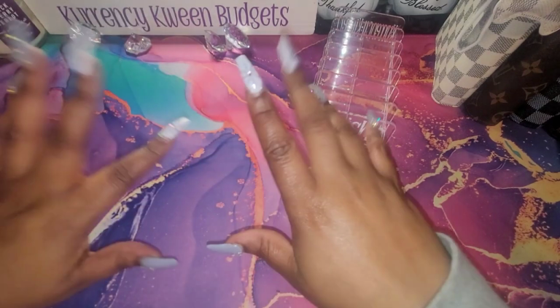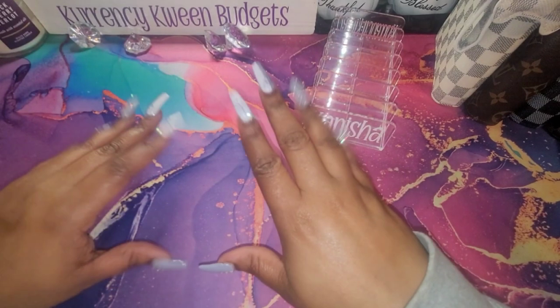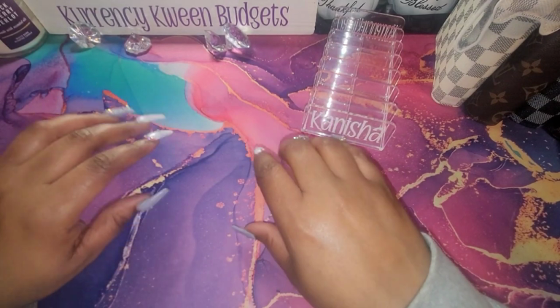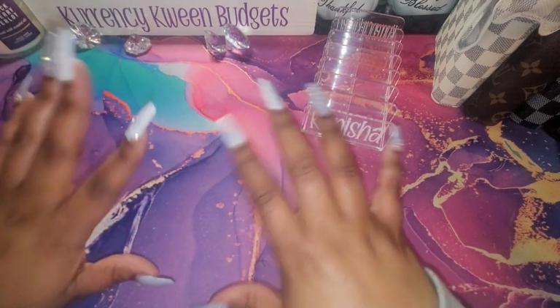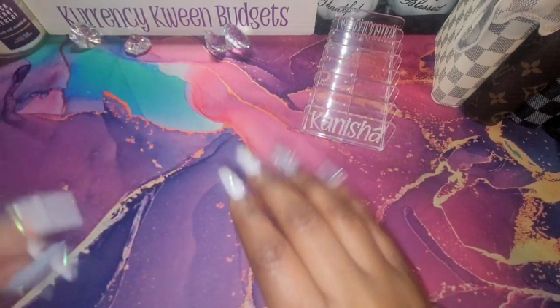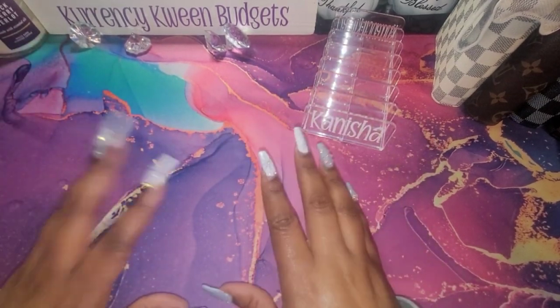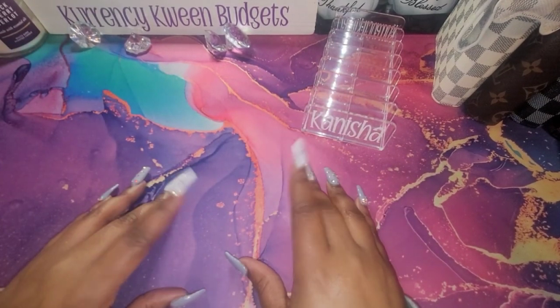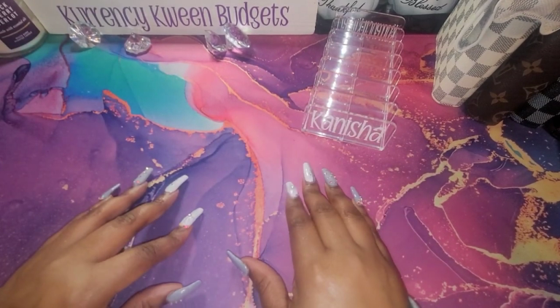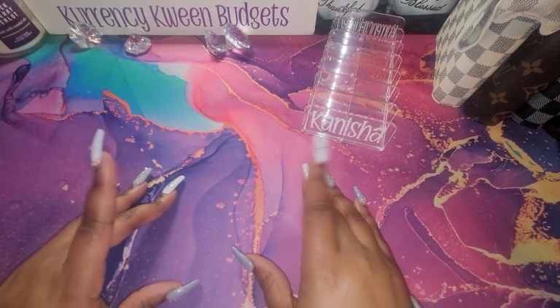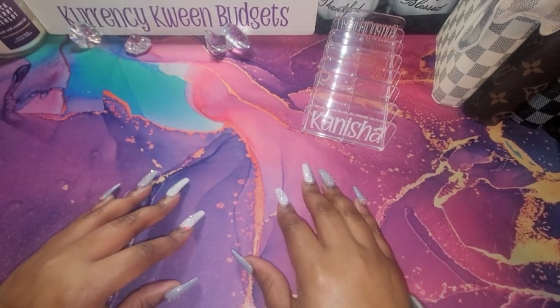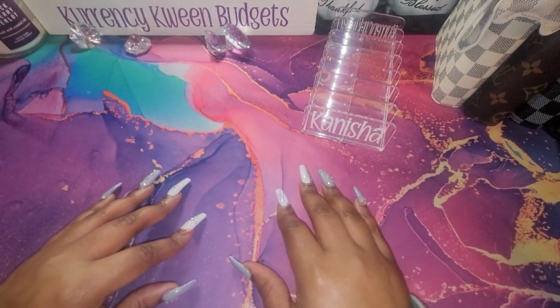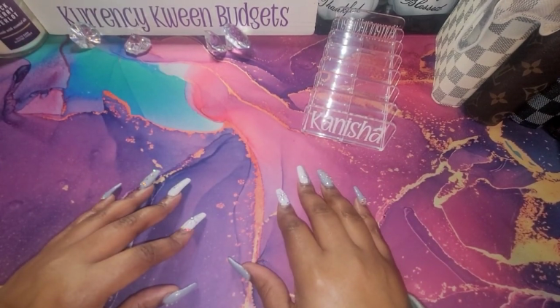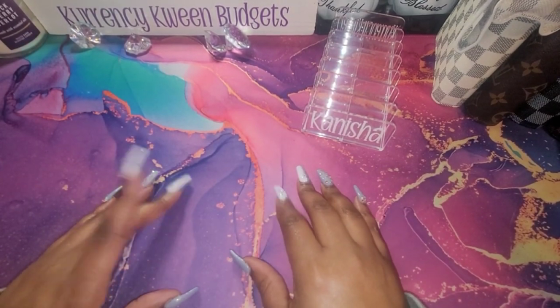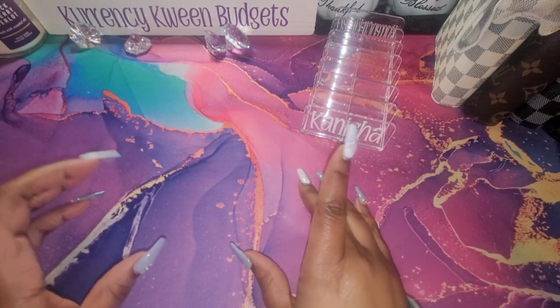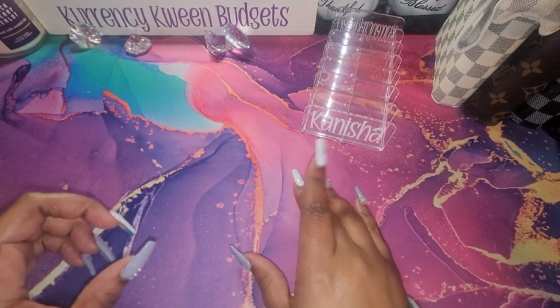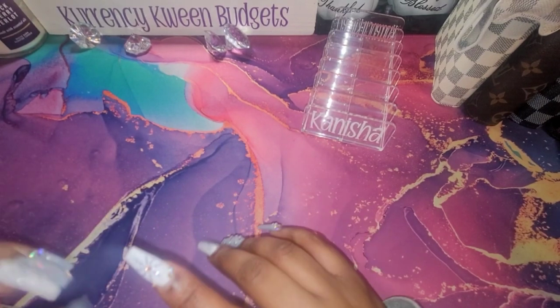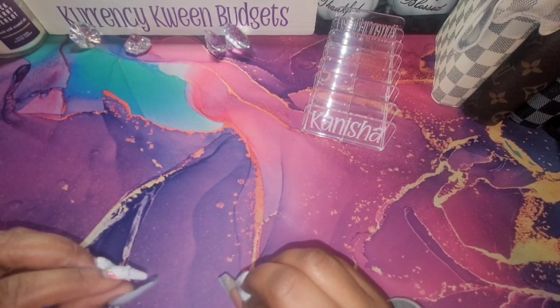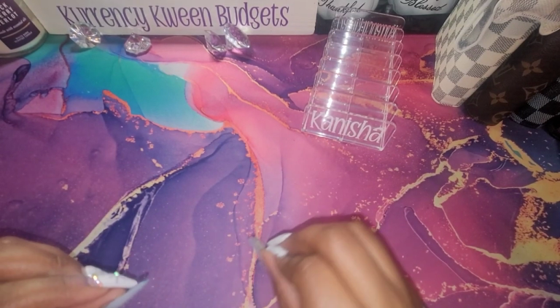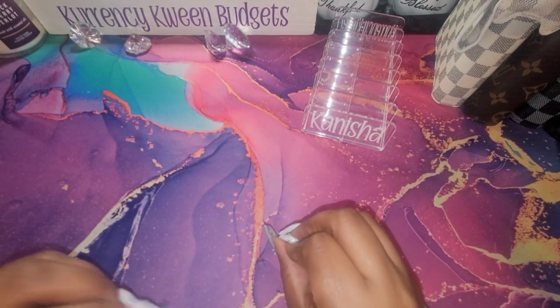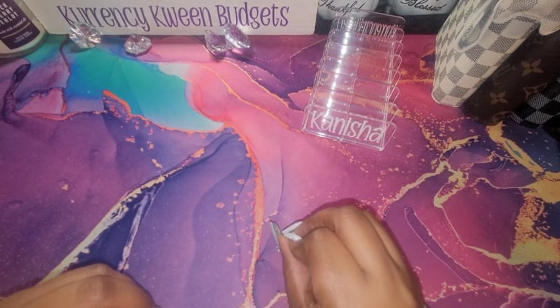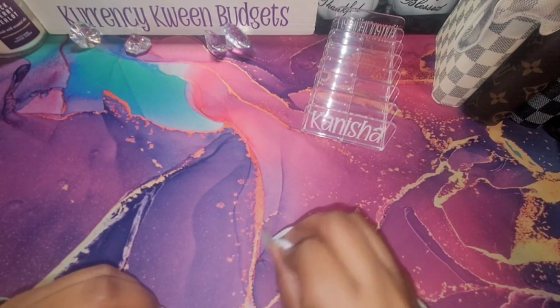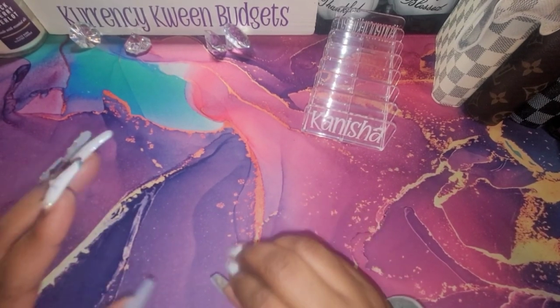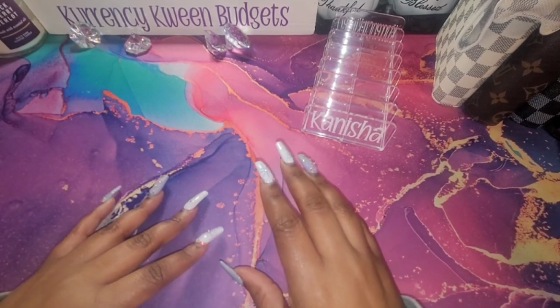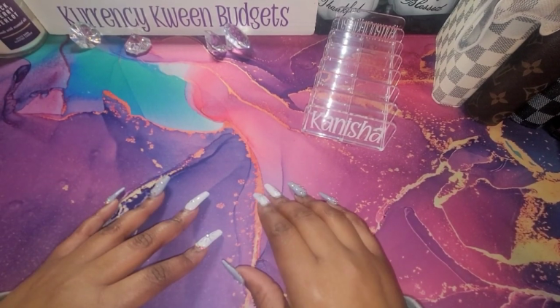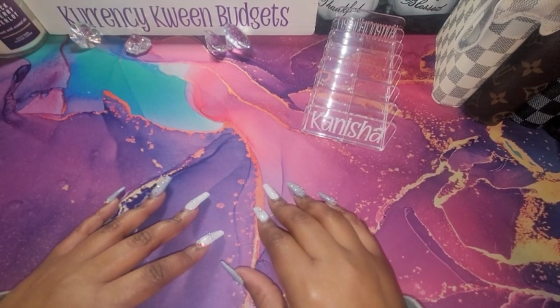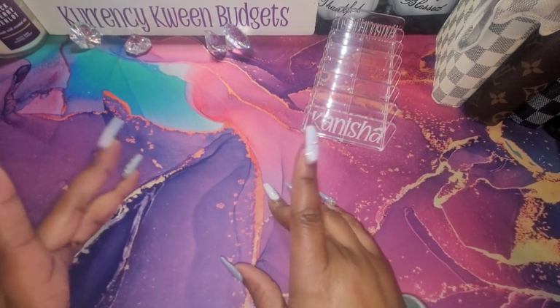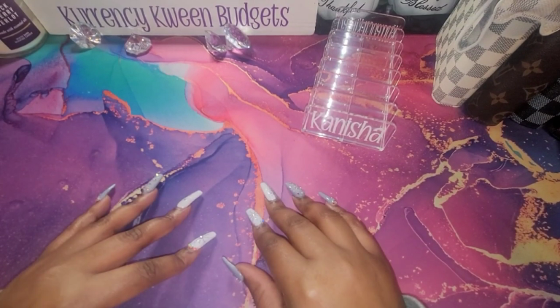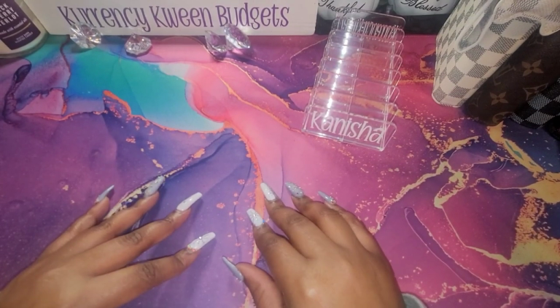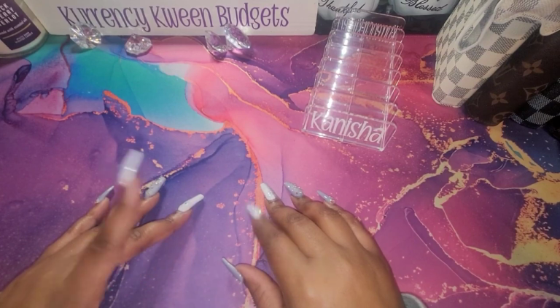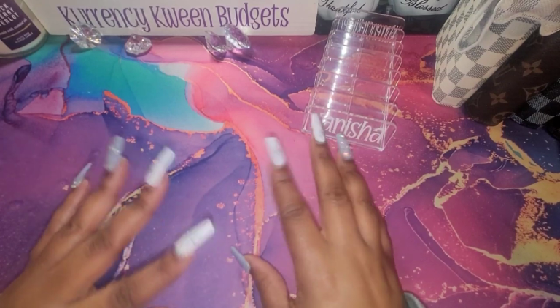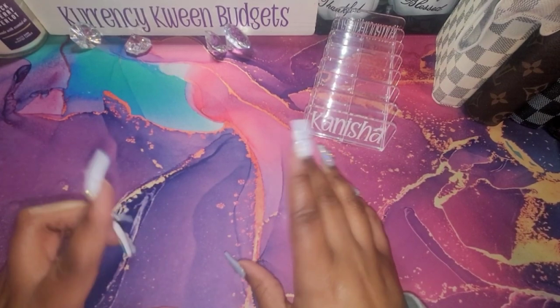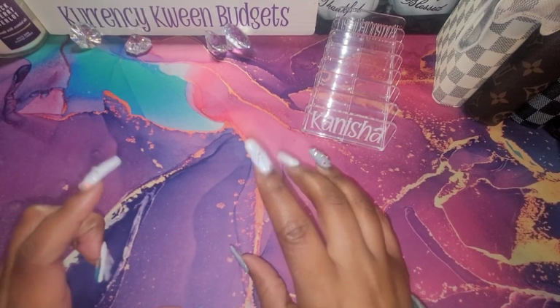Hello, hello, queens. Welcome and welcome back to my channel. I am Kenesha with Currency Queen, but just in this video, I will be stuffing my side hustle bag. If that is something you're interested in, stay tuned.